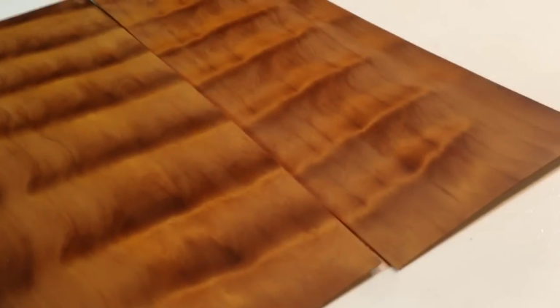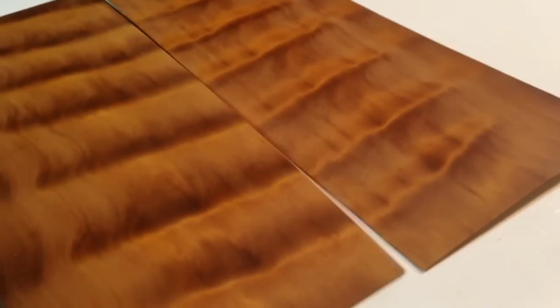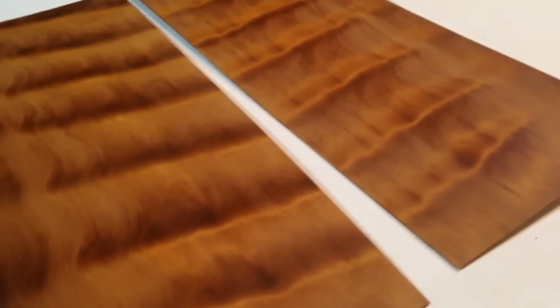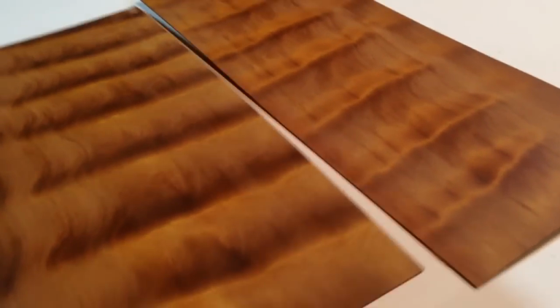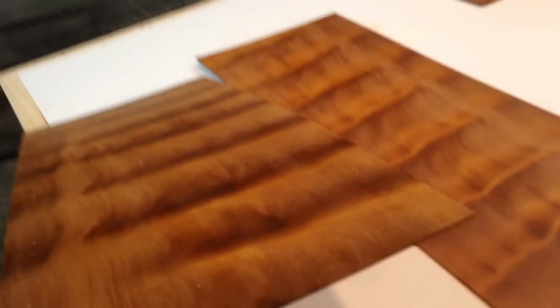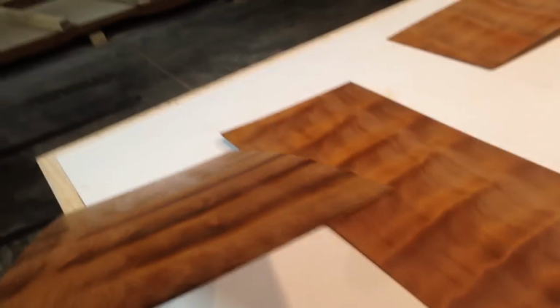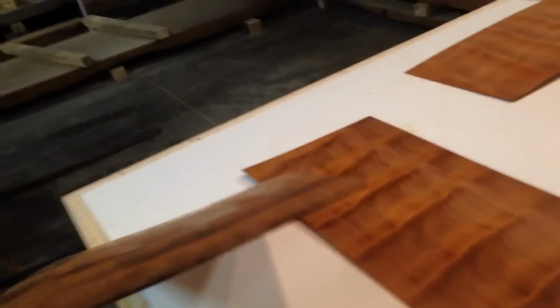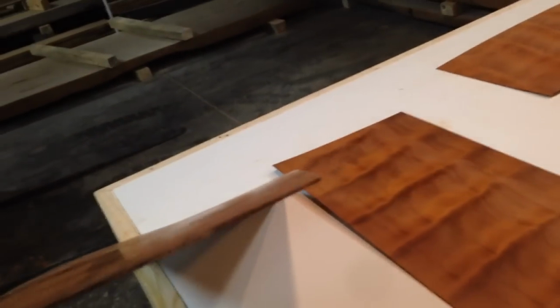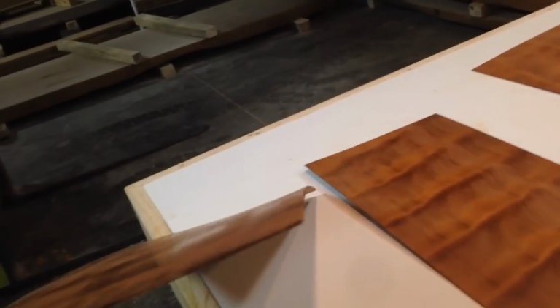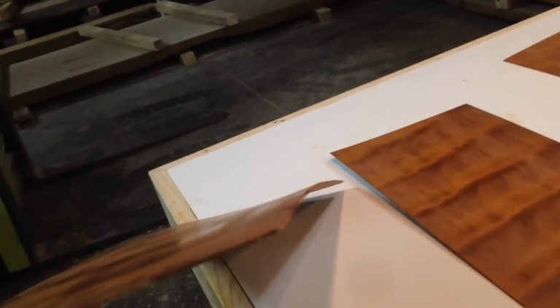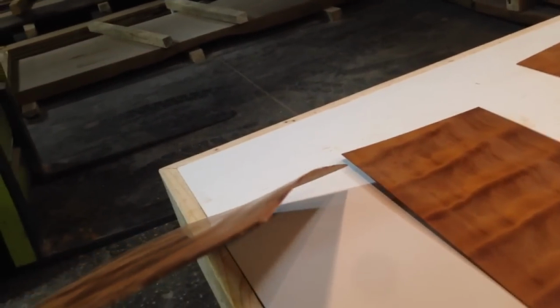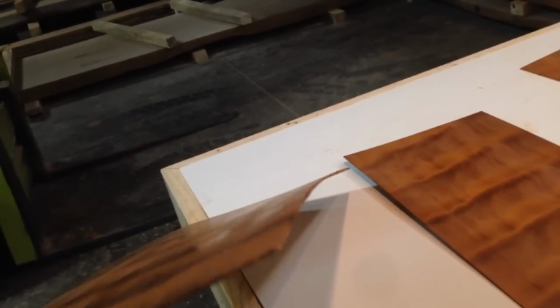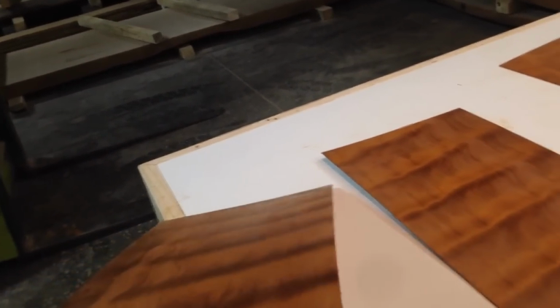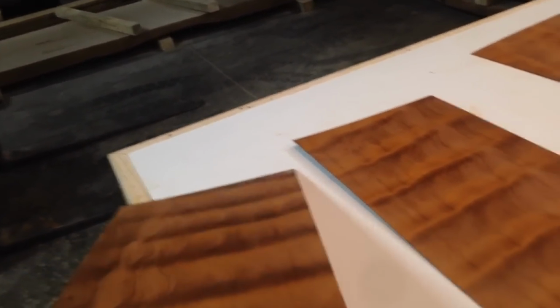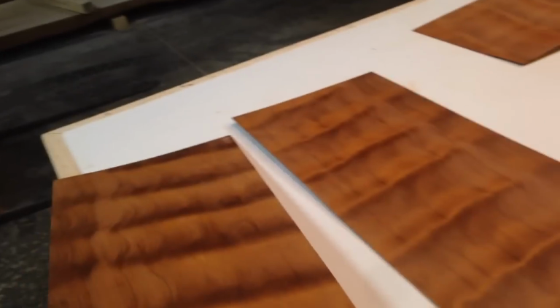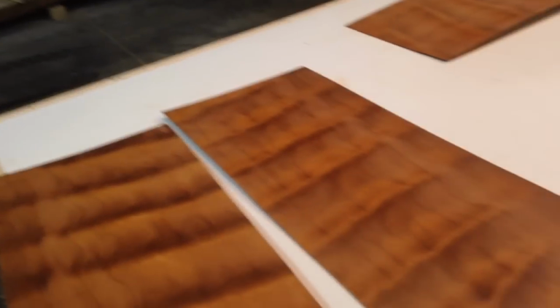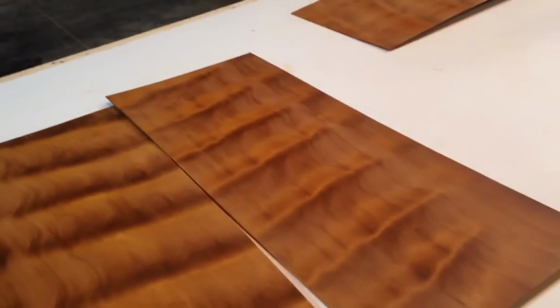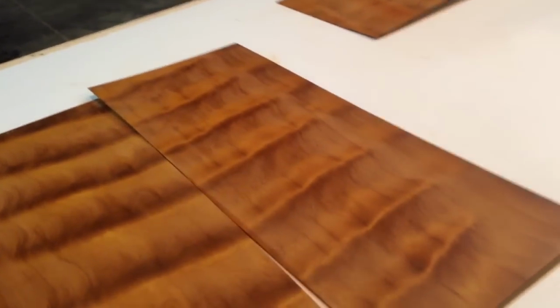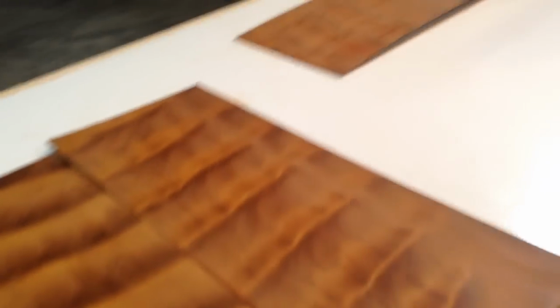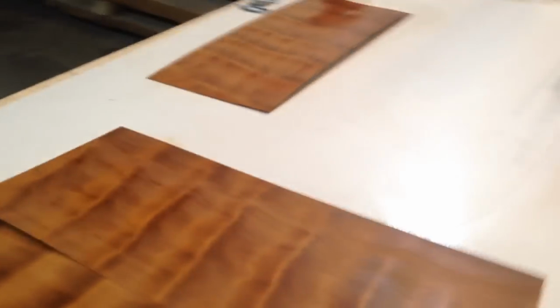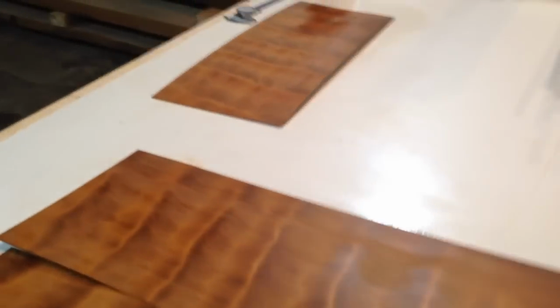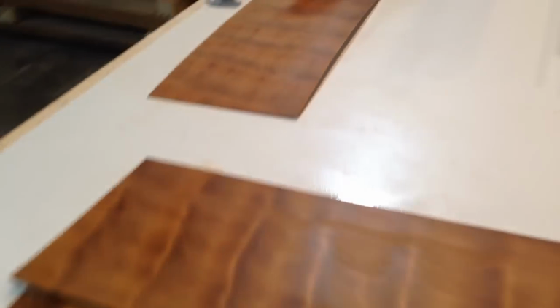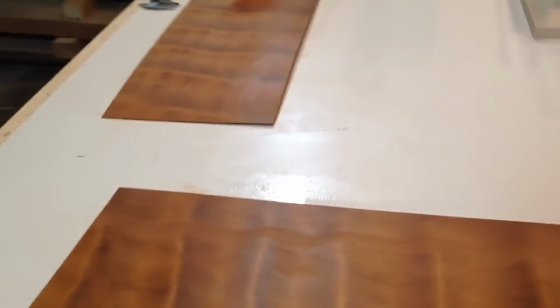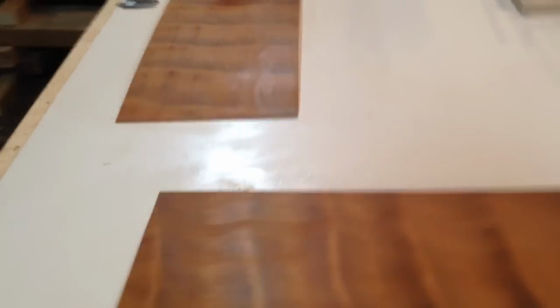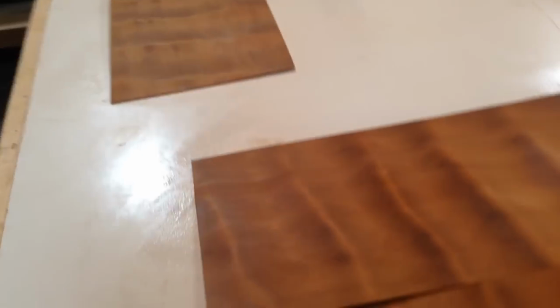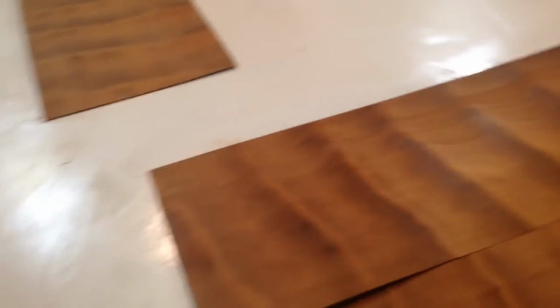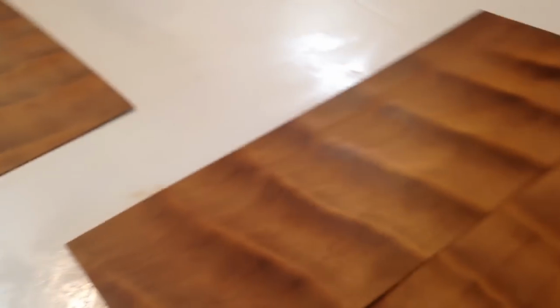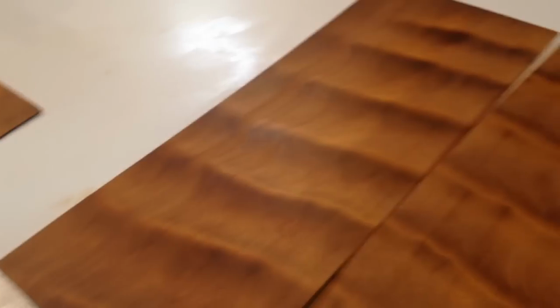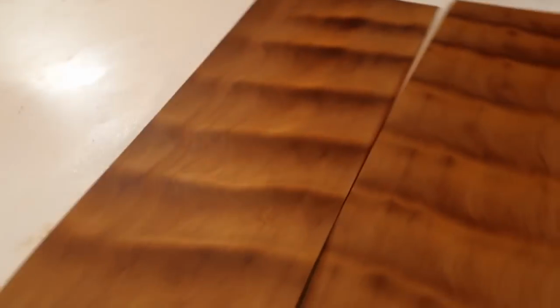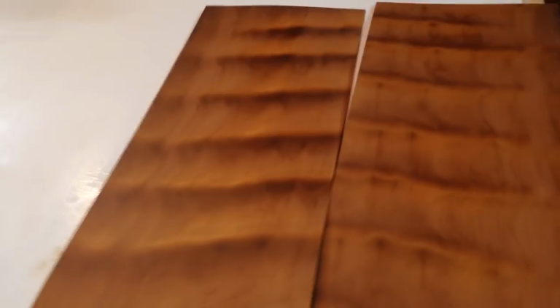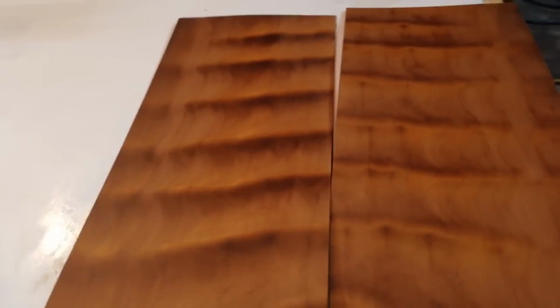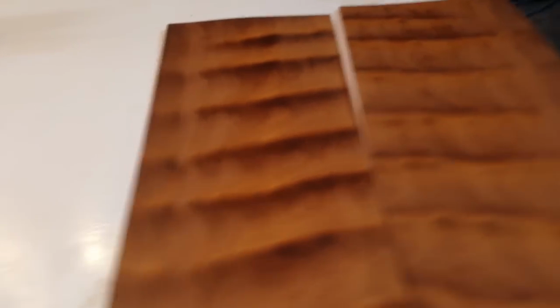Very cool, very thin pieces. We have quite a few of these. Visit us at www.ancientwood.com.